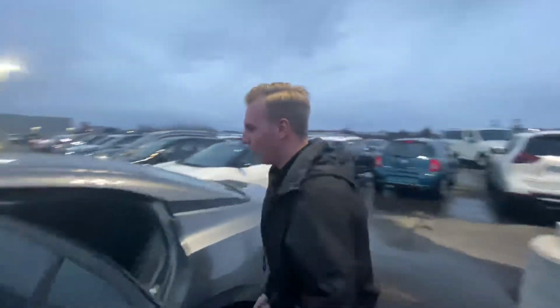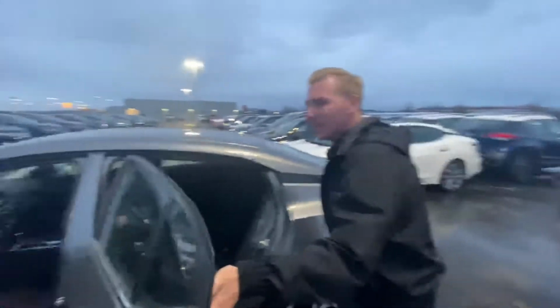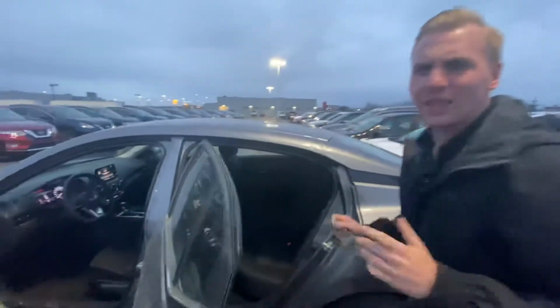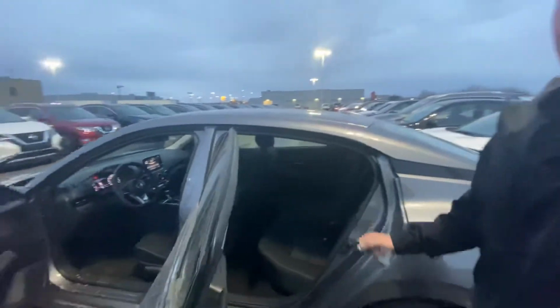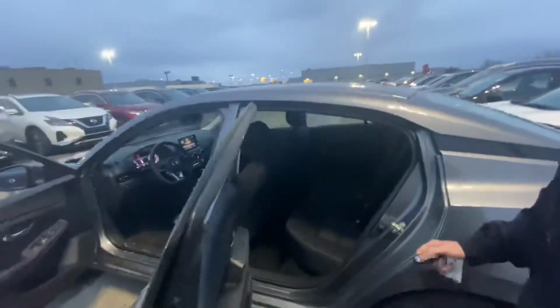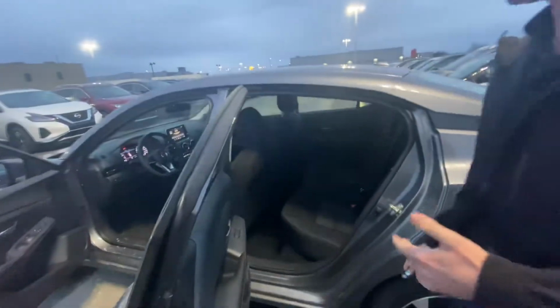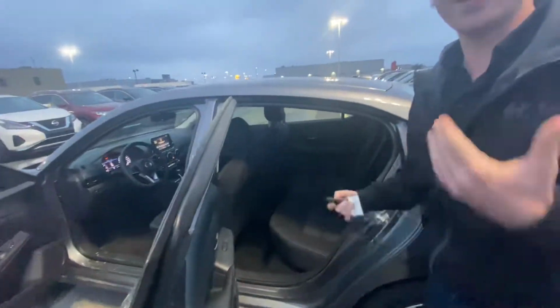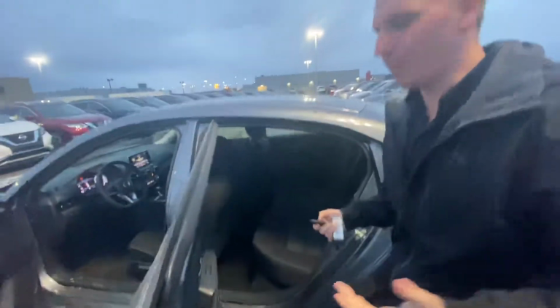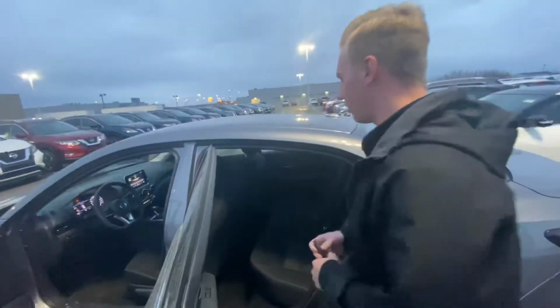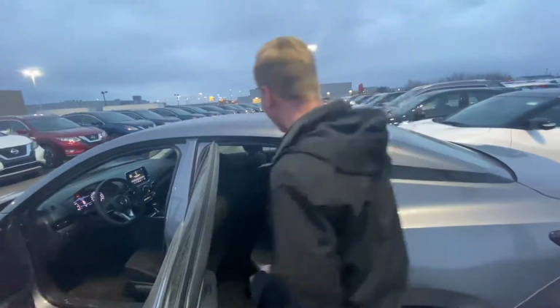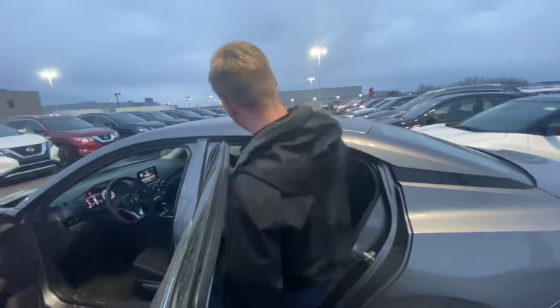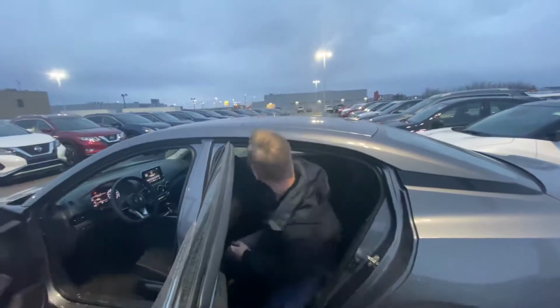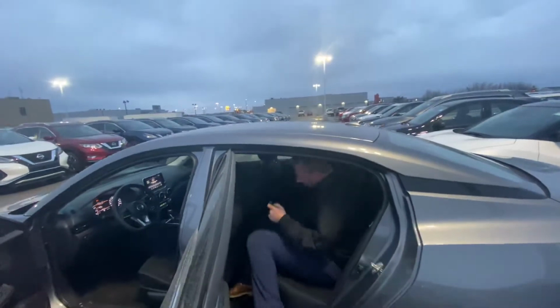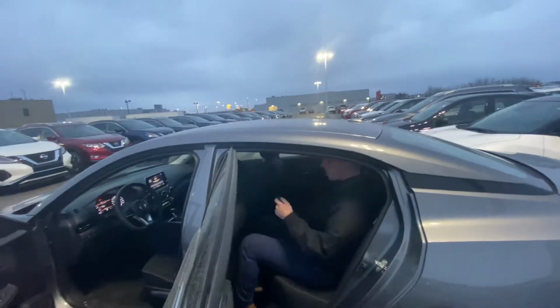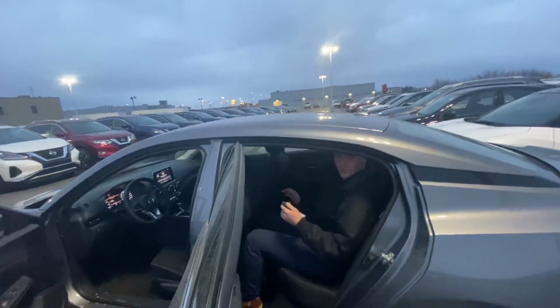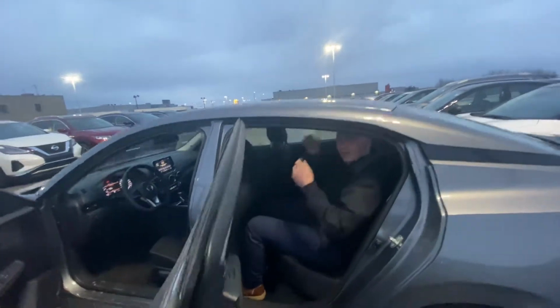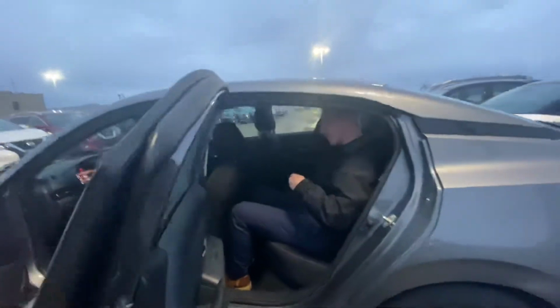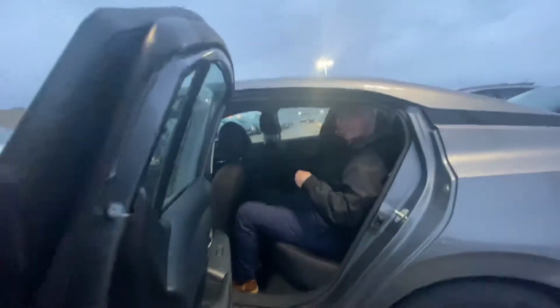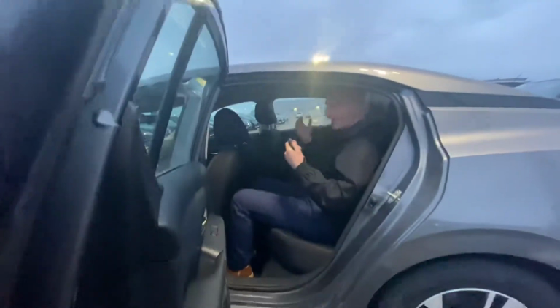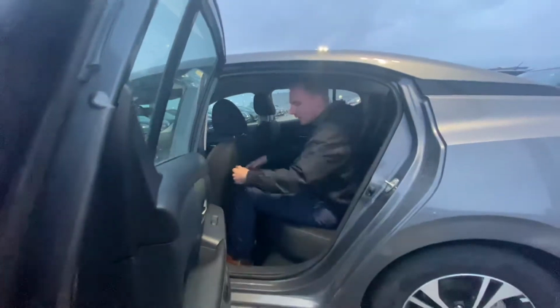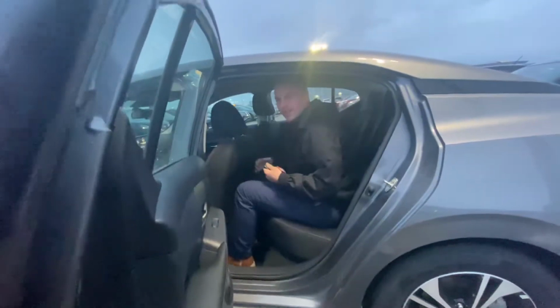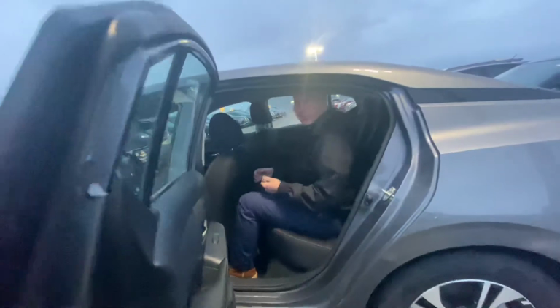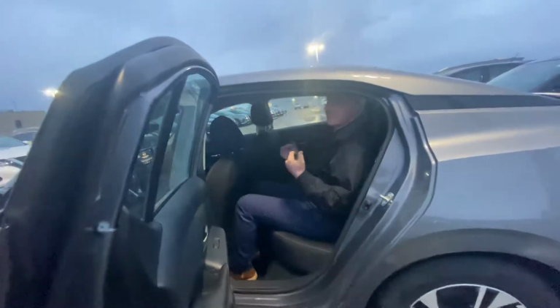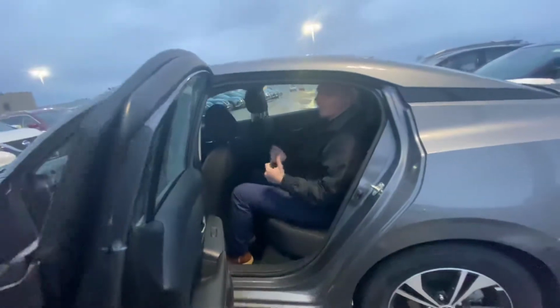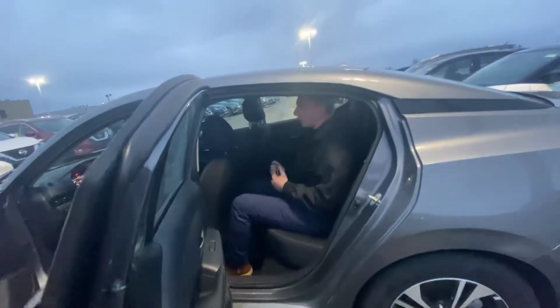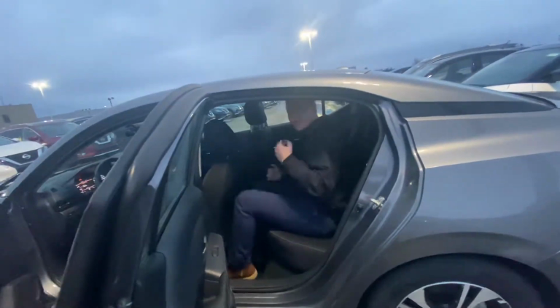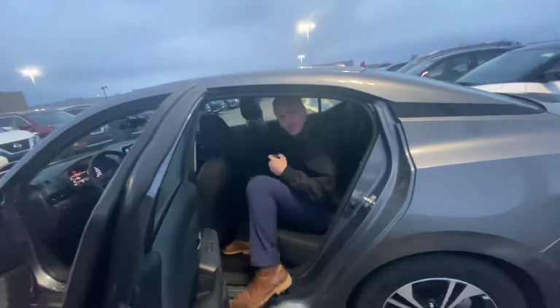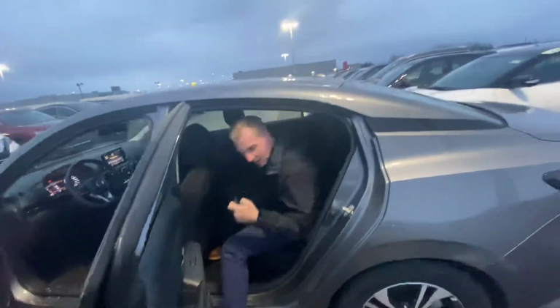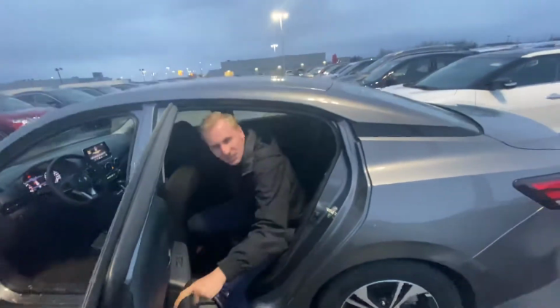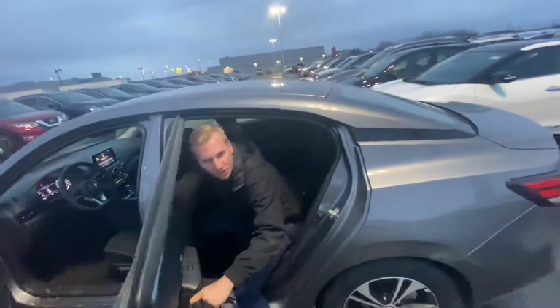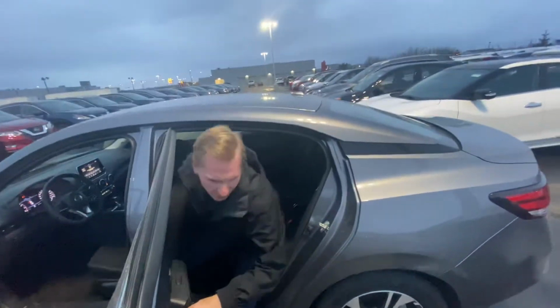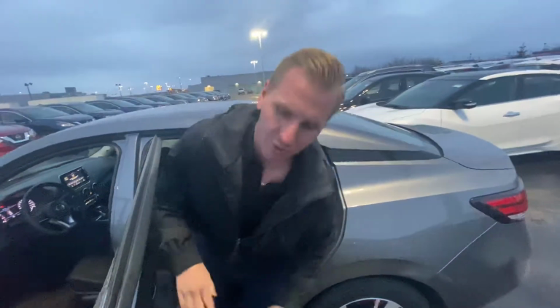One thing they did really well in these Sentras for 2020 — it is a compact car, but look at this. Lots of room in the back. I'm 5'10", lots of headroom, lots of legroom, and the seats are very comfortable. I'd be very happy being in the back of this vehicle on a long road trip.